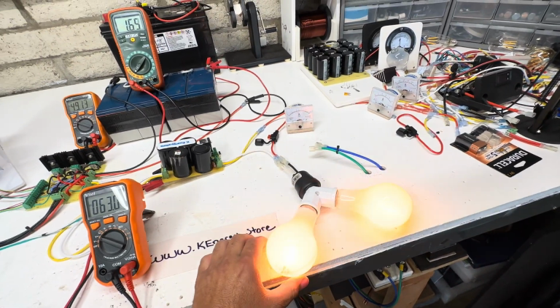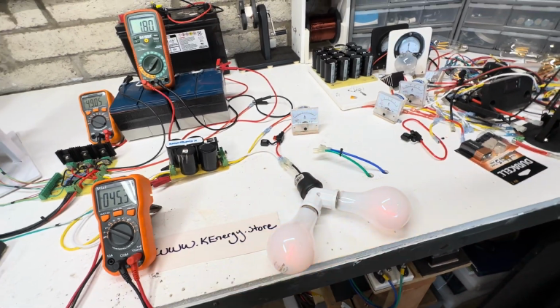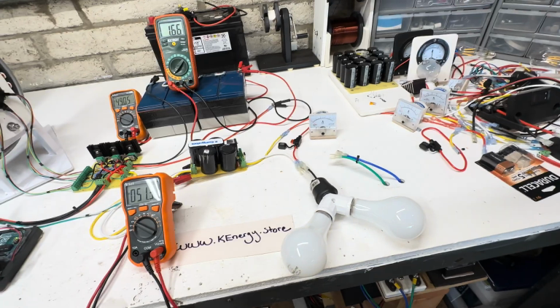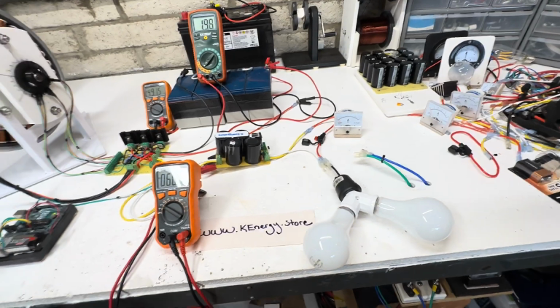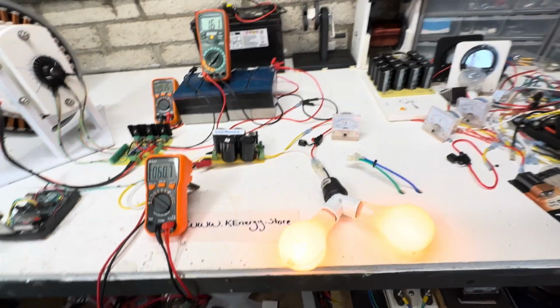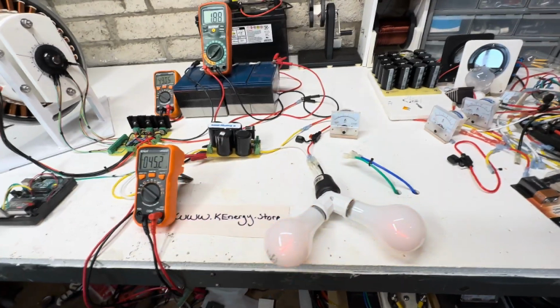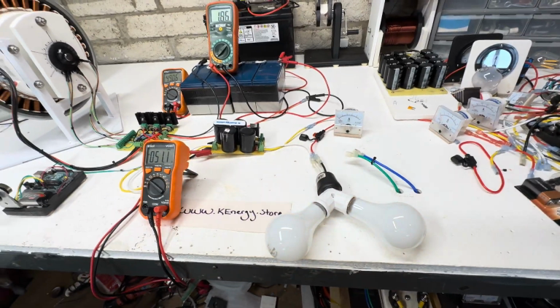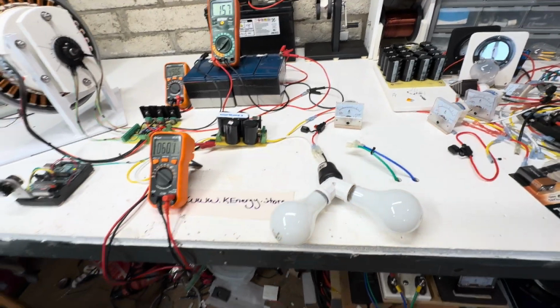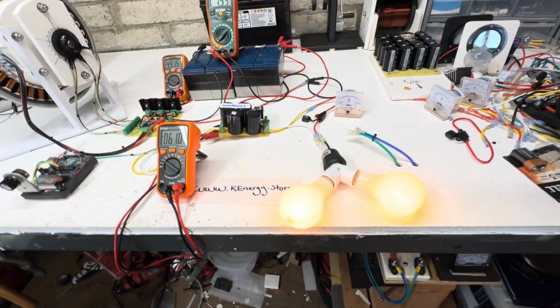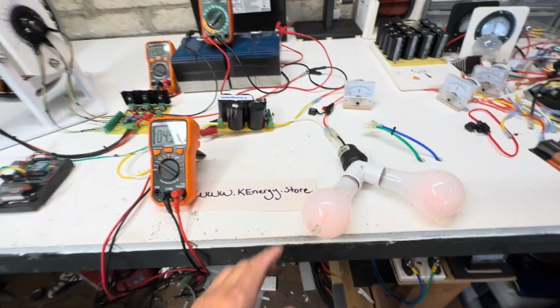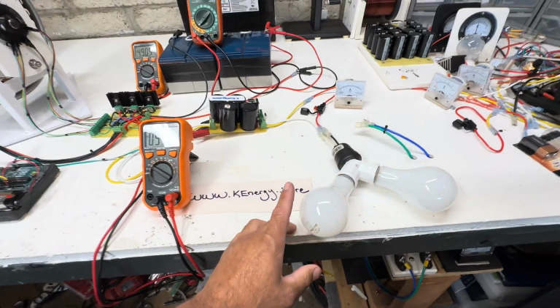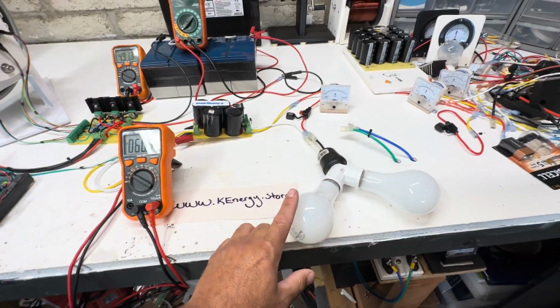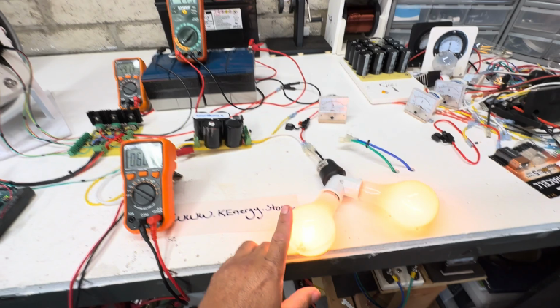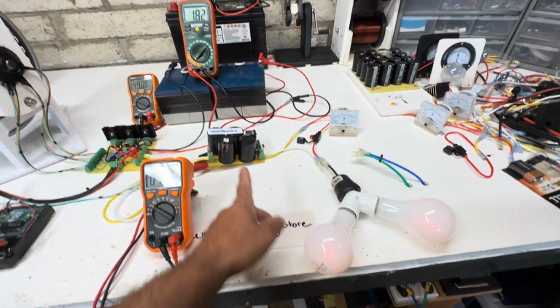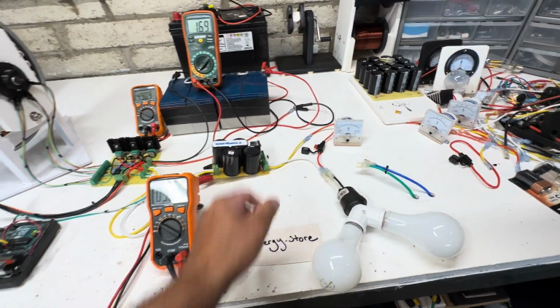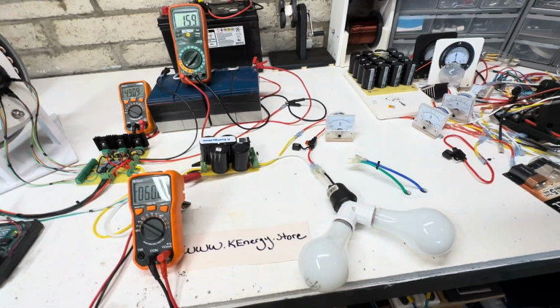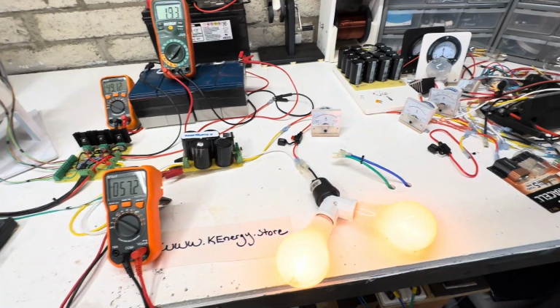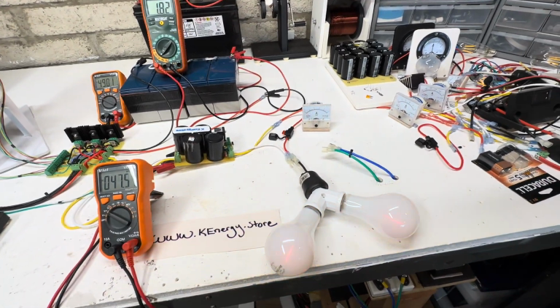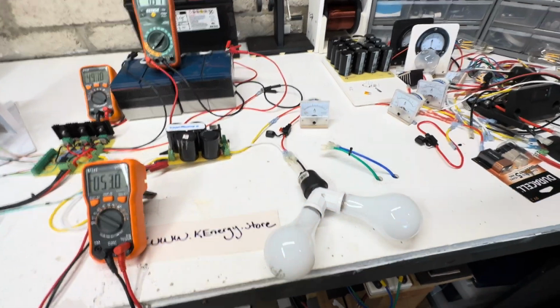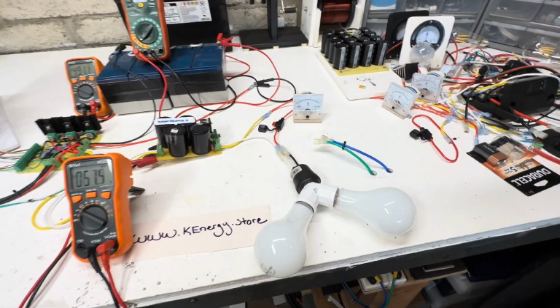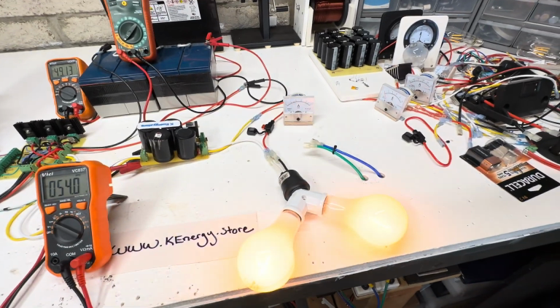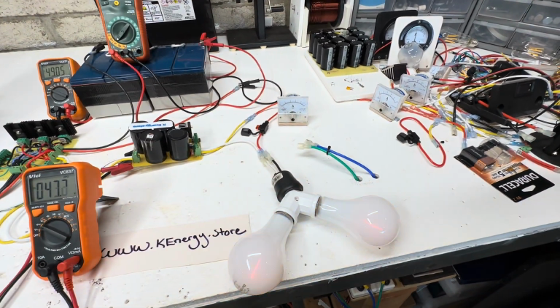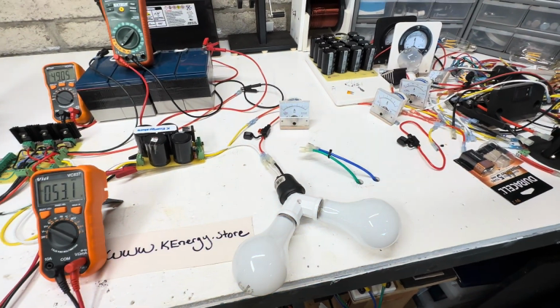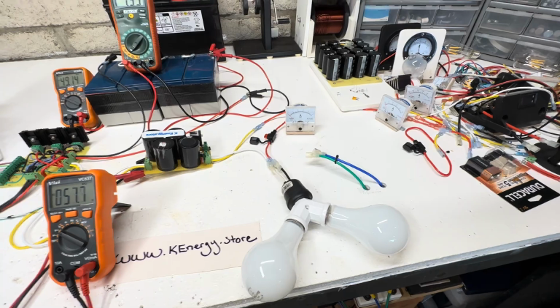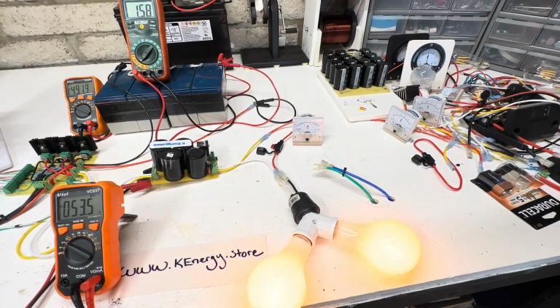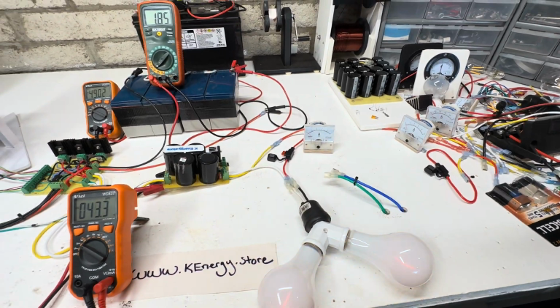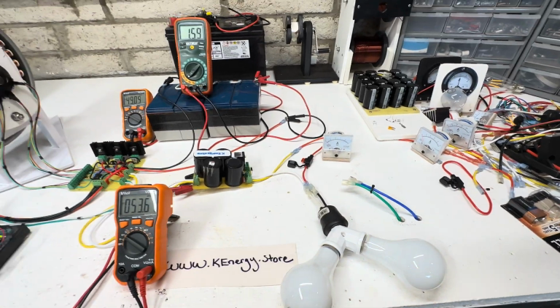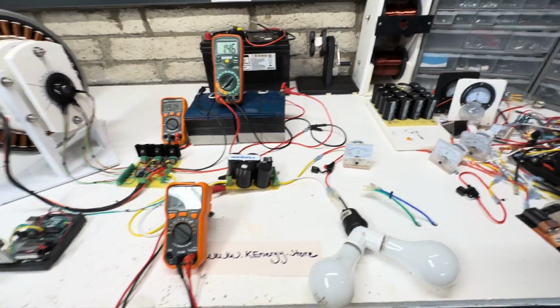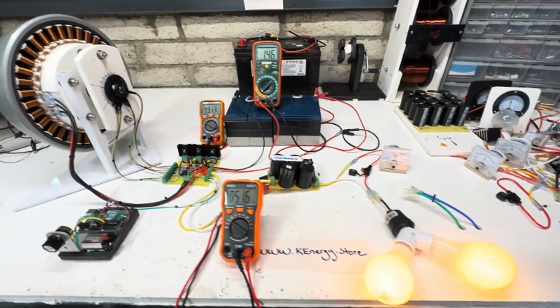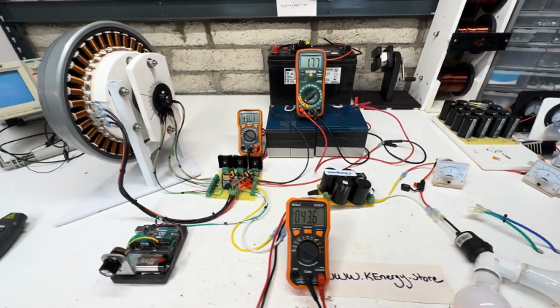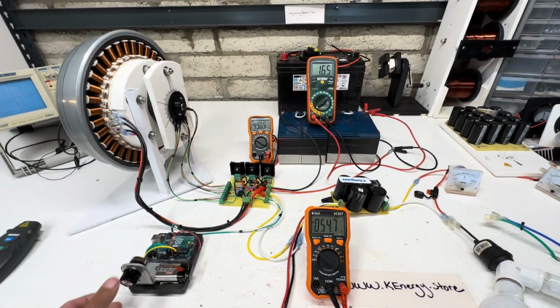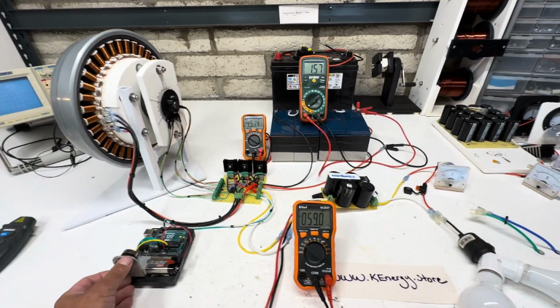This is just for you guys on YouTube to have a visual representation of how much output is coming out of this motor. They're not full brightness because it's only 61 volts, but it still shows the amperage going through the light bulbs — pretty neat. So what we're going to do now: